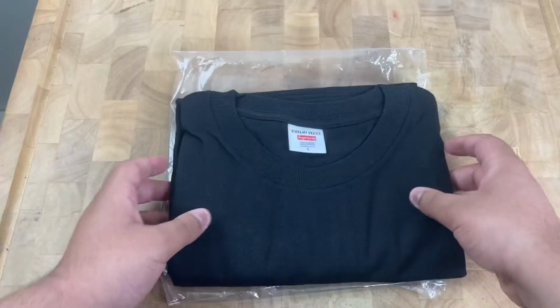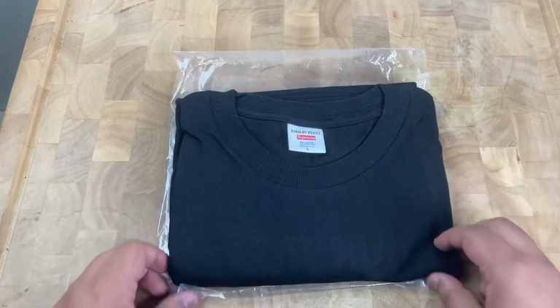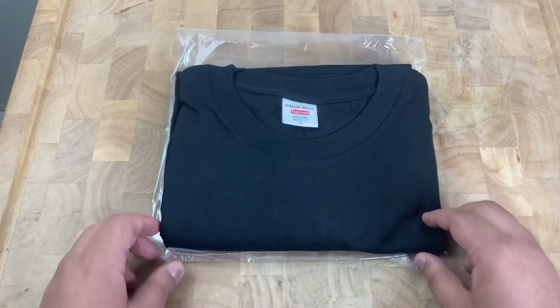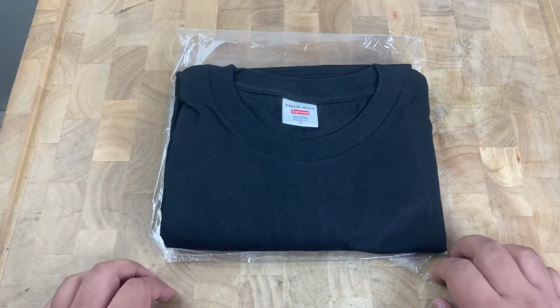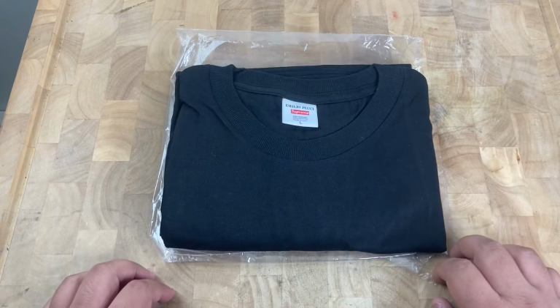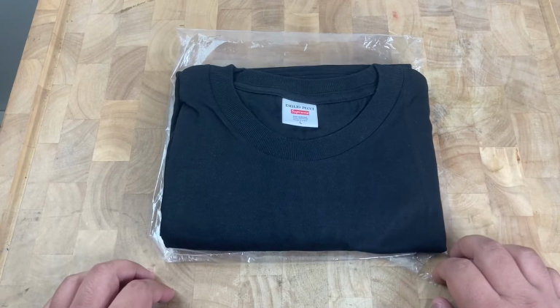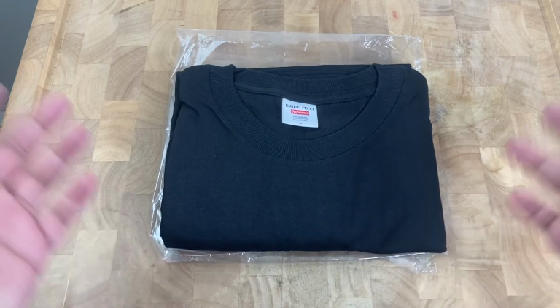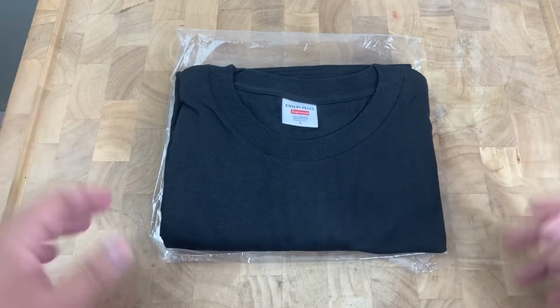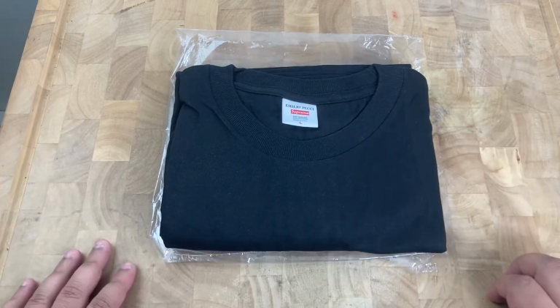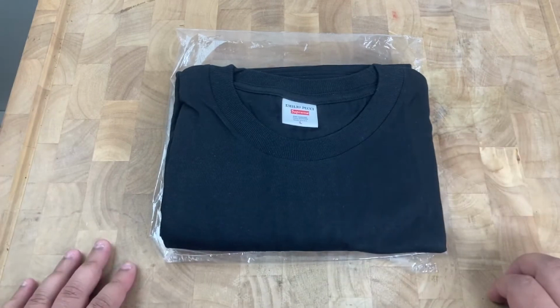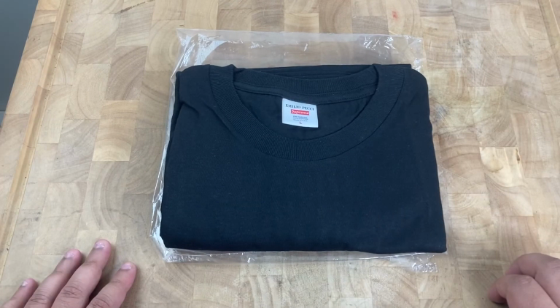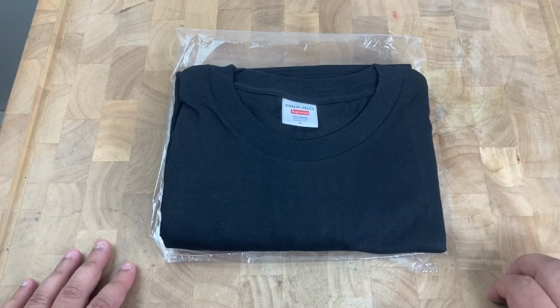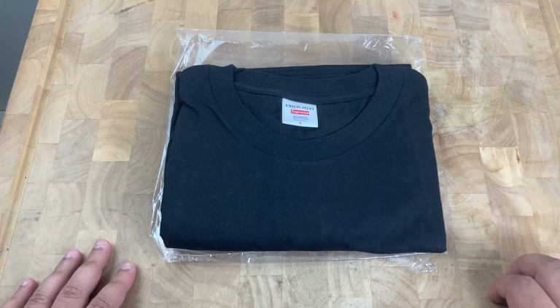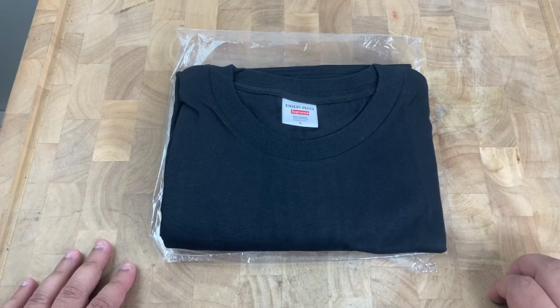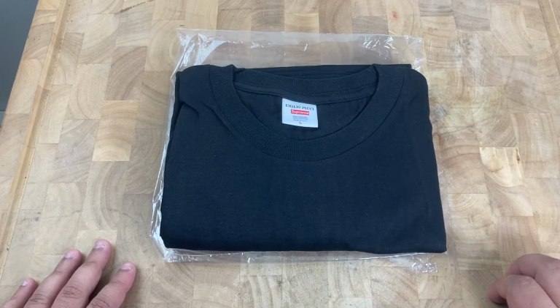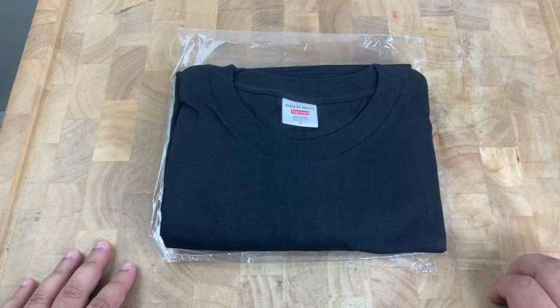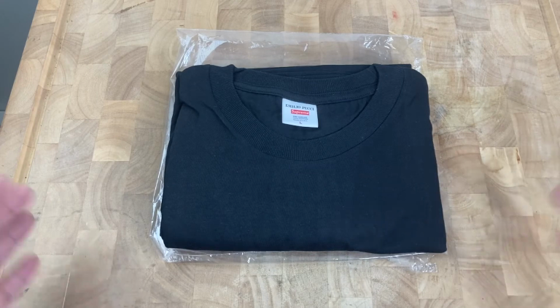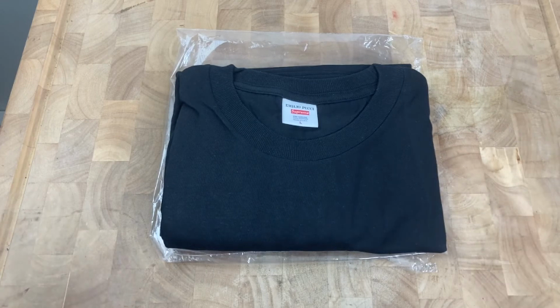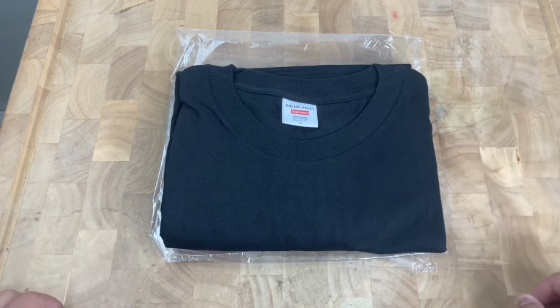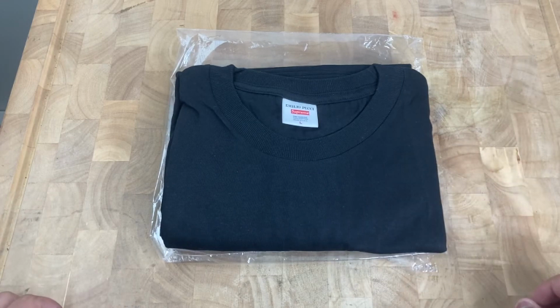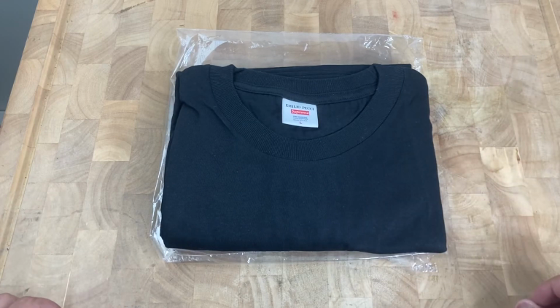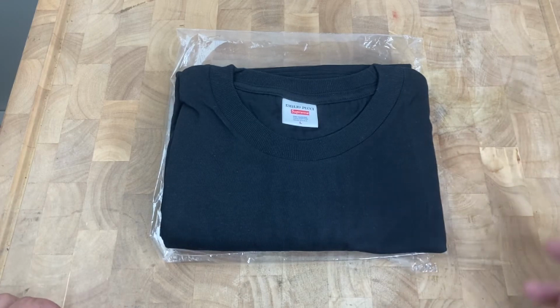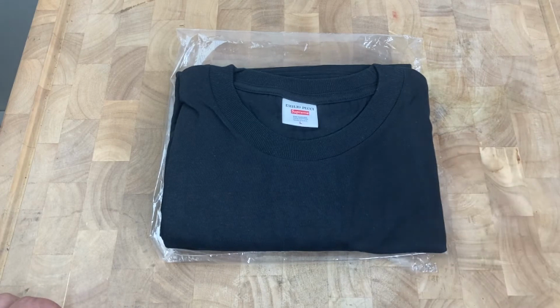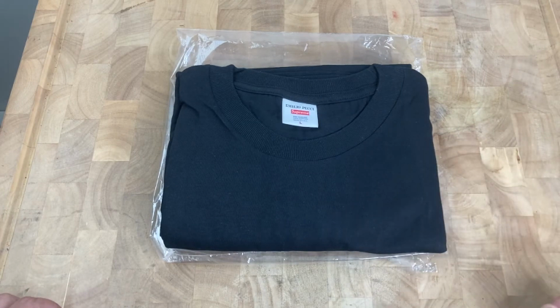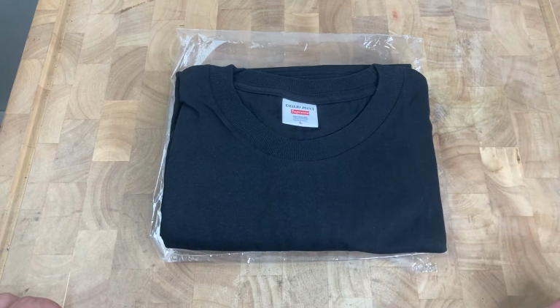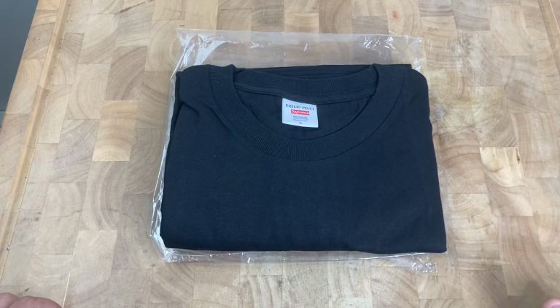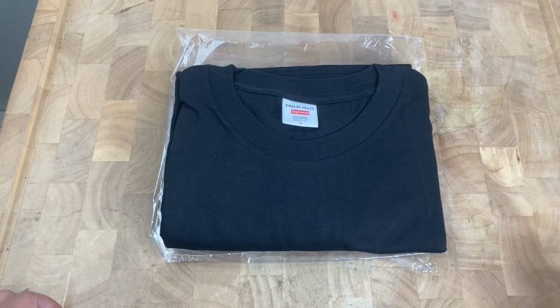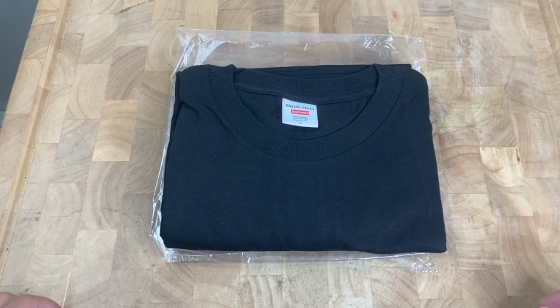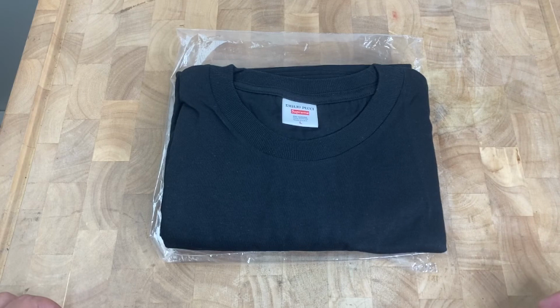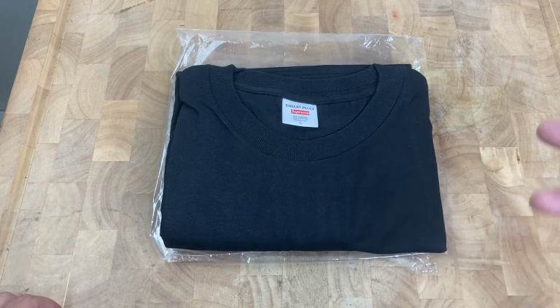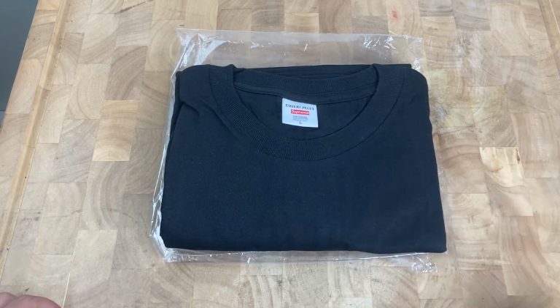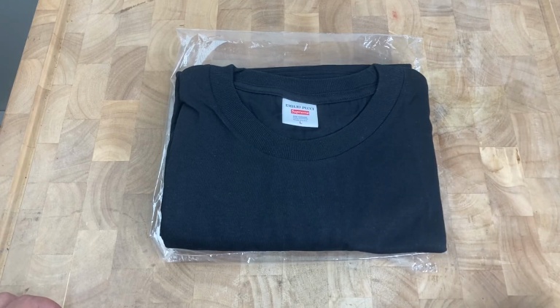I'm just gonna end the video right here. Just wanted to make a quick unpacking slash unboxing of the purchase. Thank you guys for watching. Let me know what you think and leave a comment, a like, and subscribe. Thank you so much.